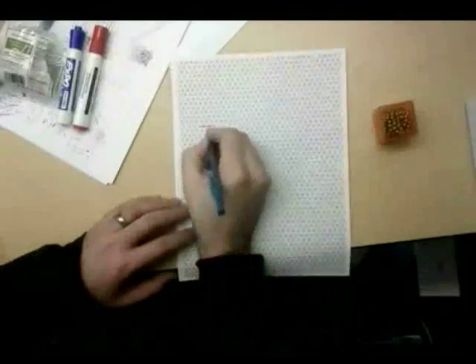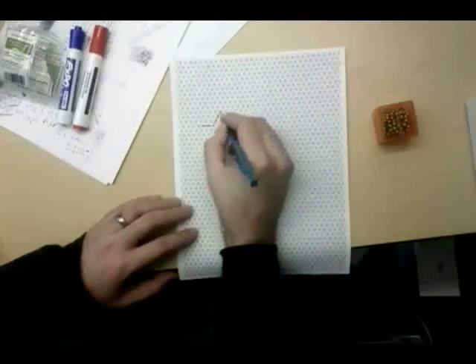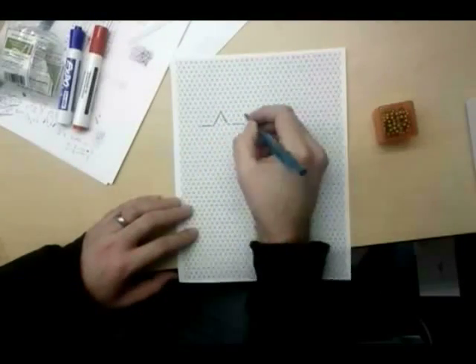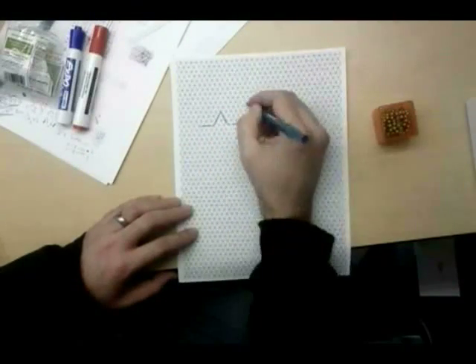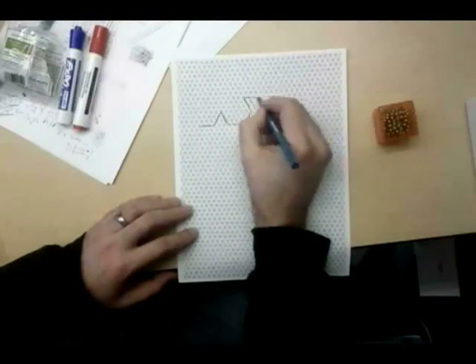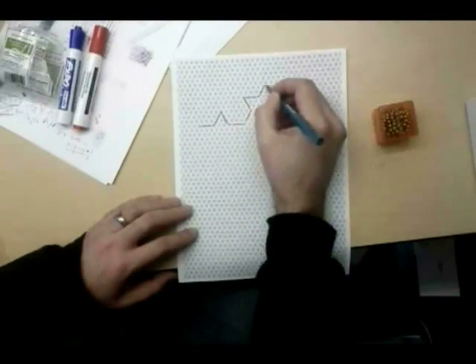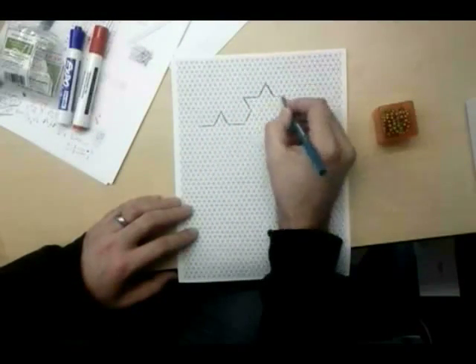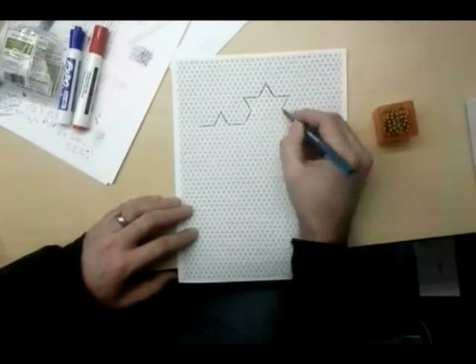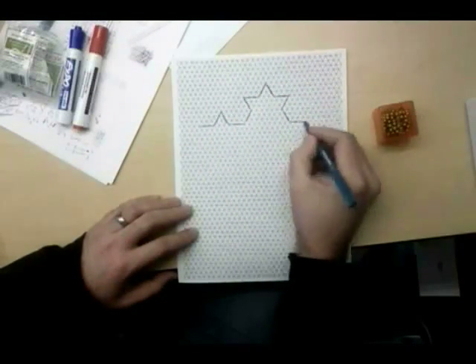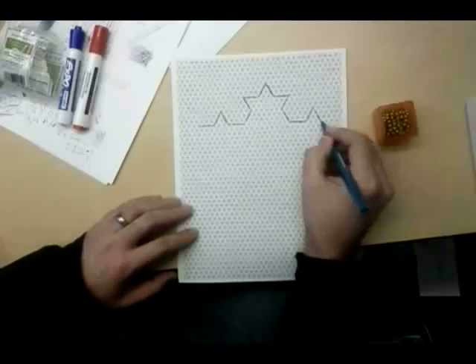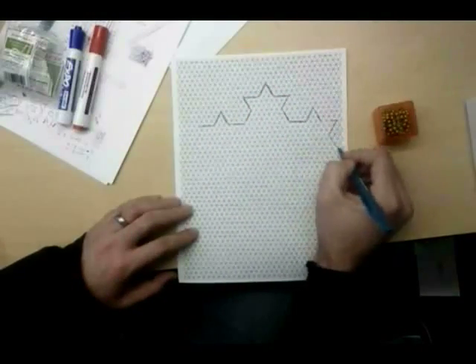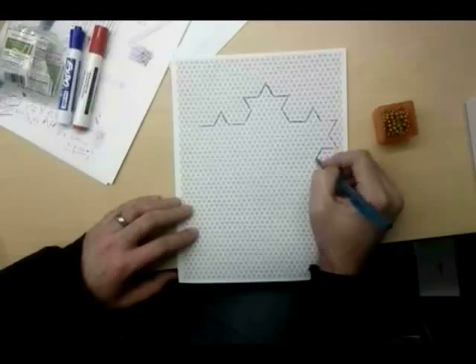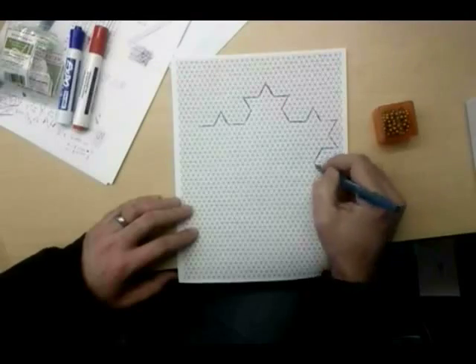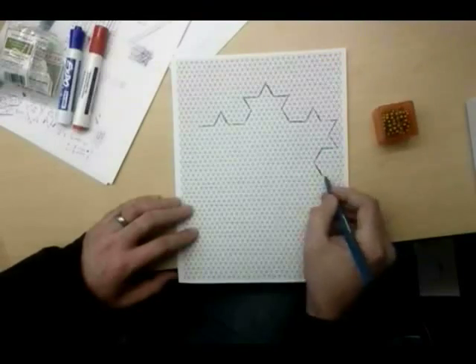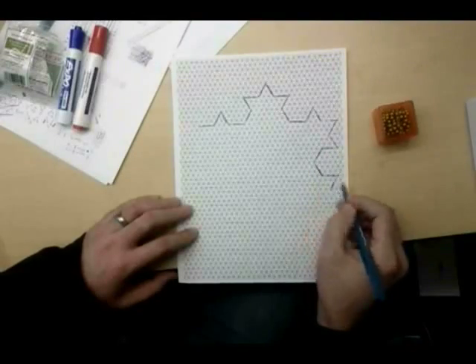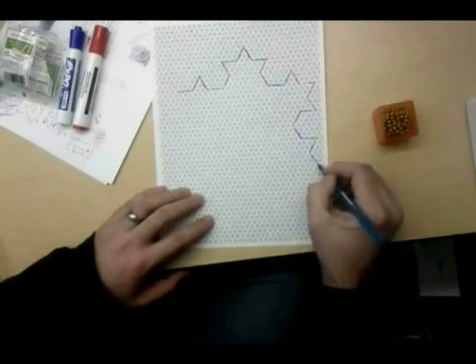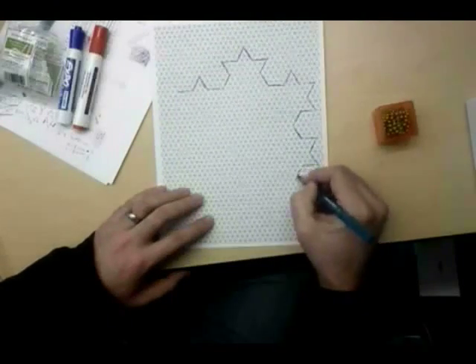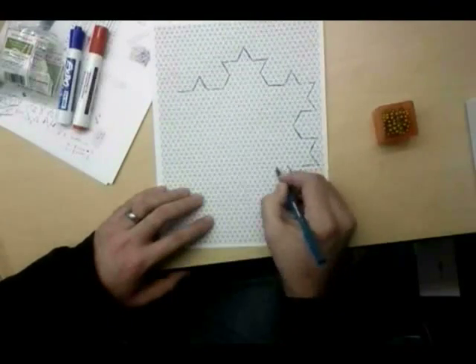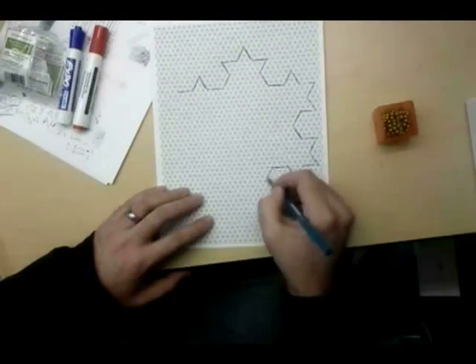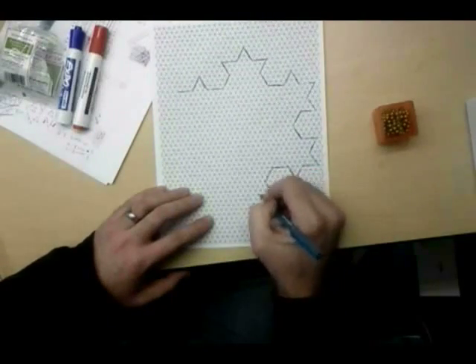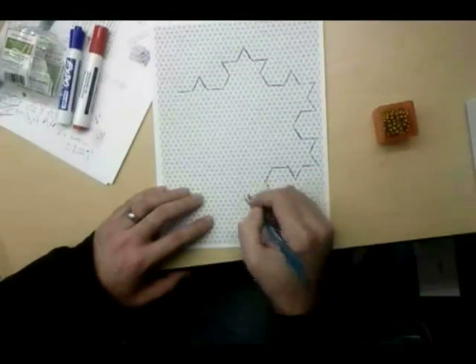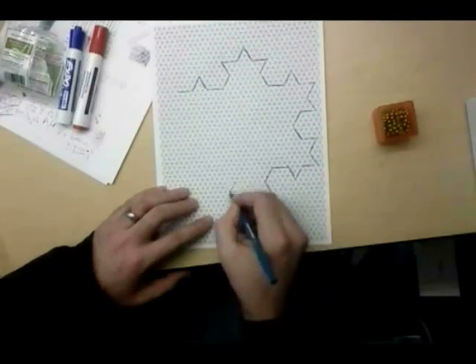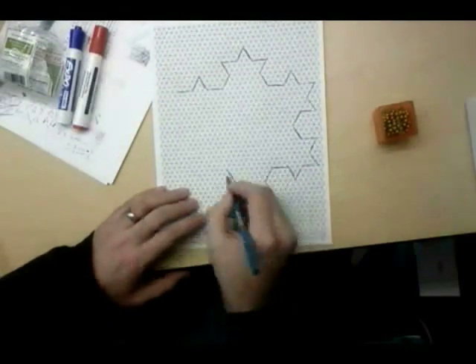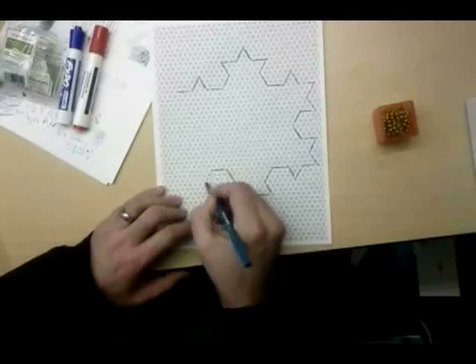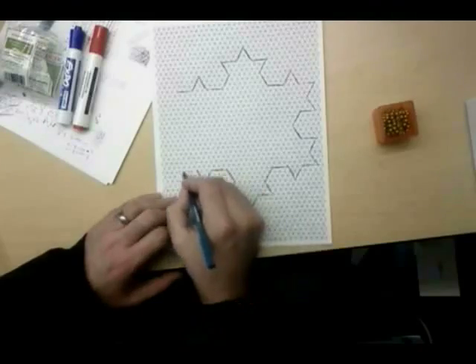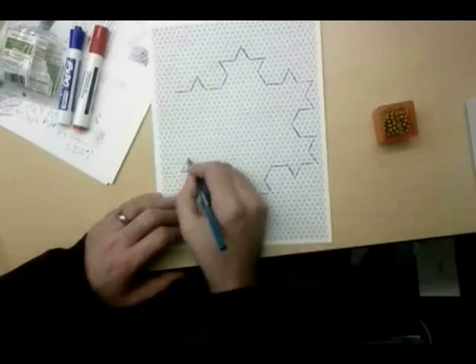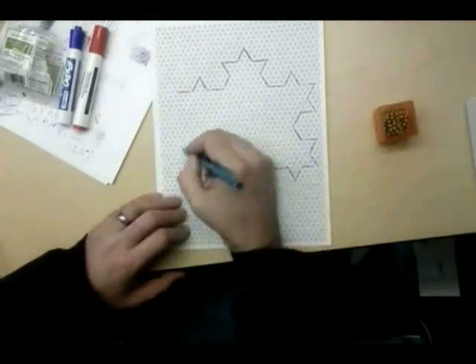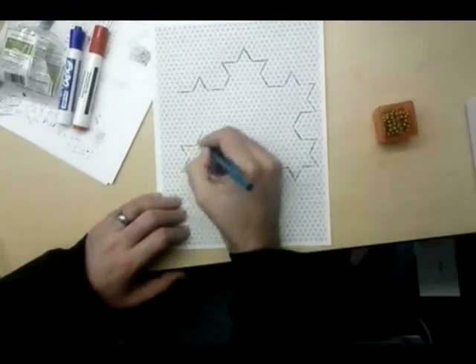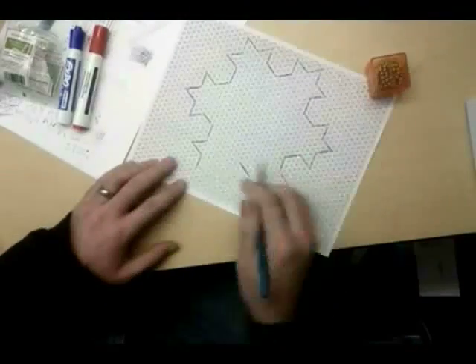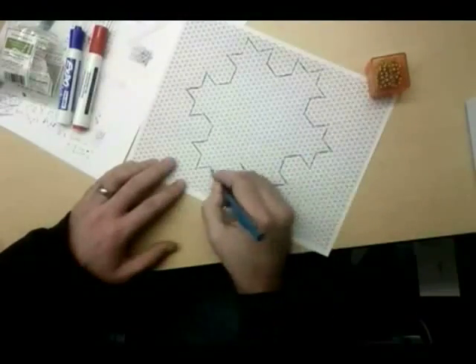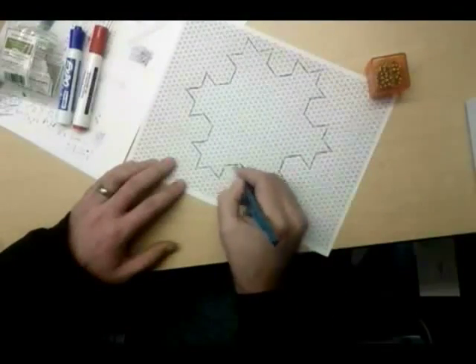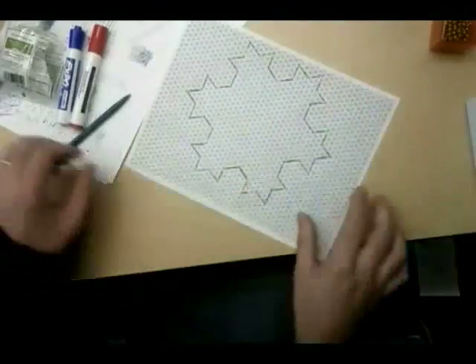There's a great article in the November 2010 issue of American Scientist by Eric Domain that shows how to fold a piece of paper and make a single cut so that you get an arbitrary union of polygons as the result.